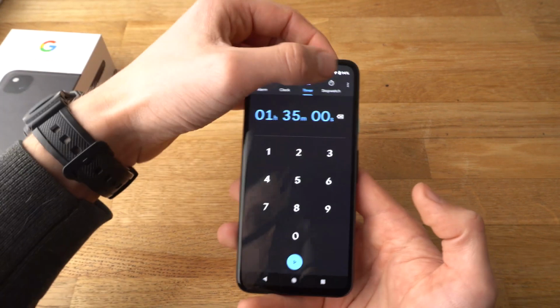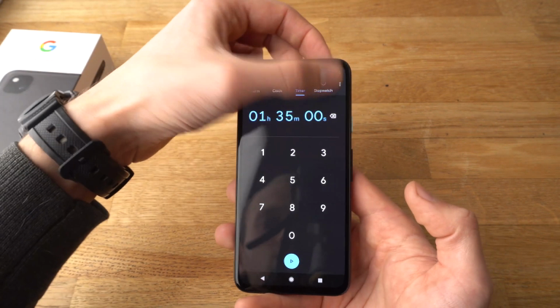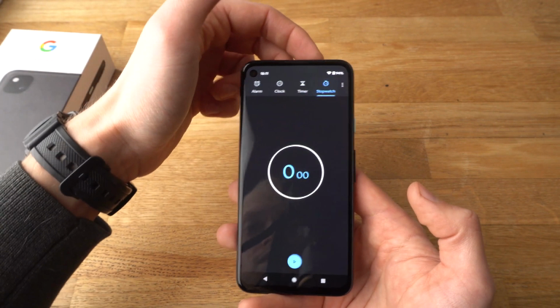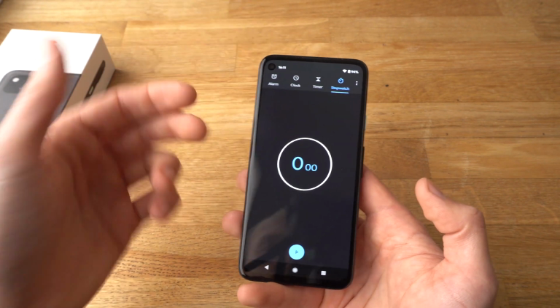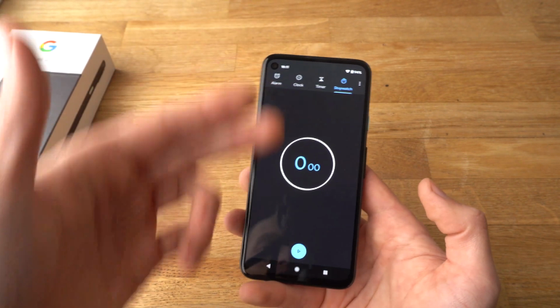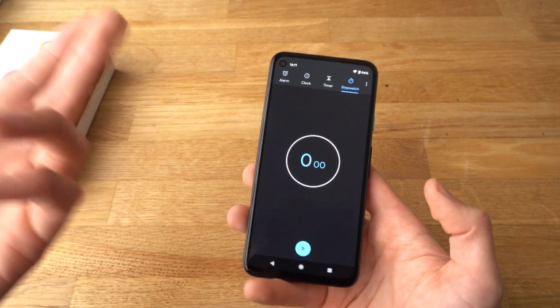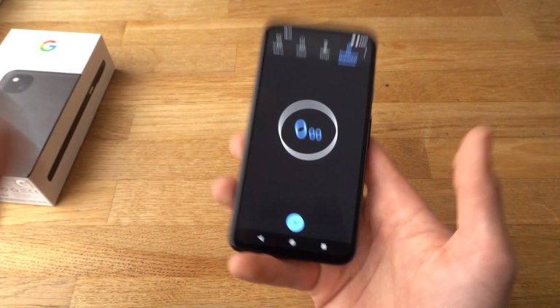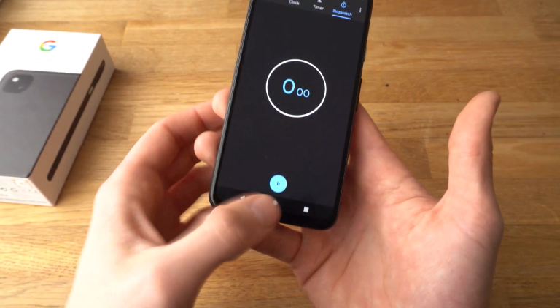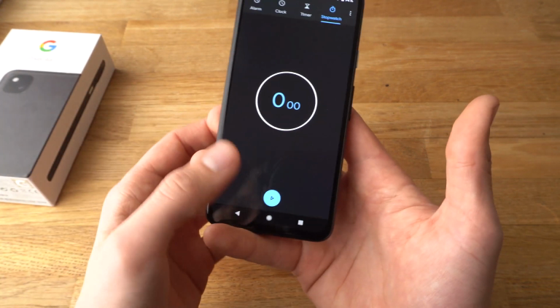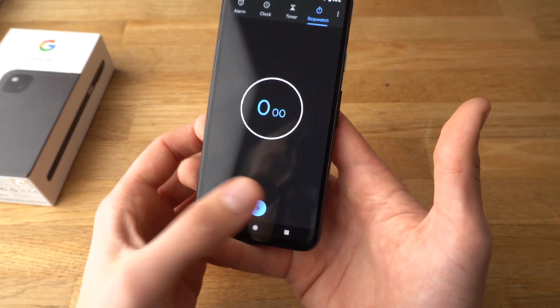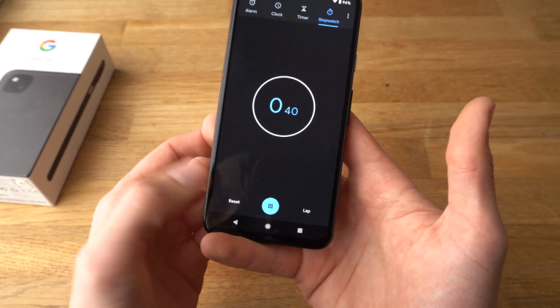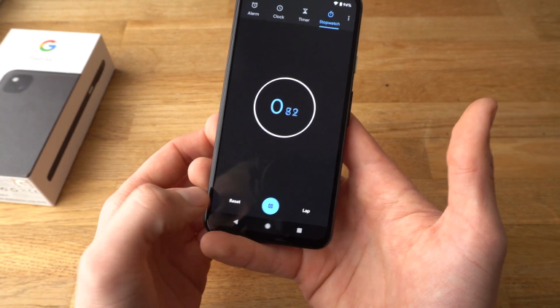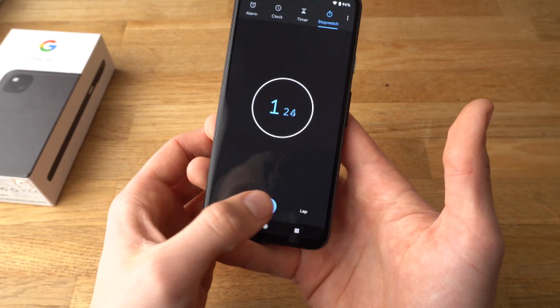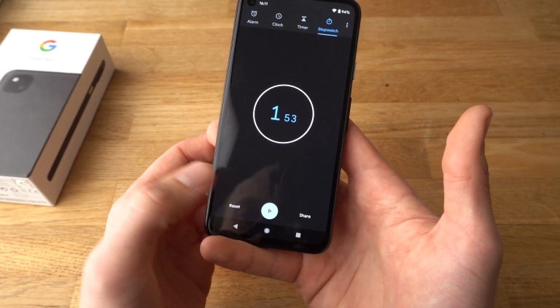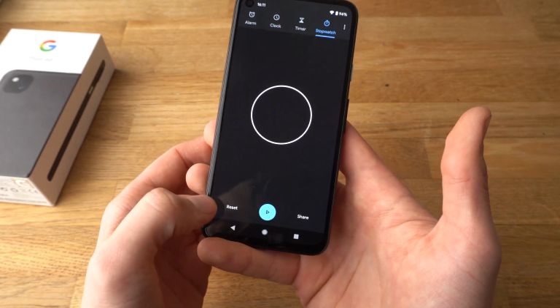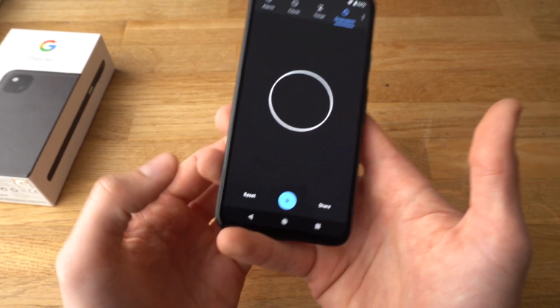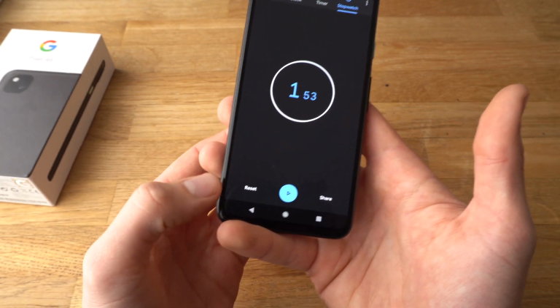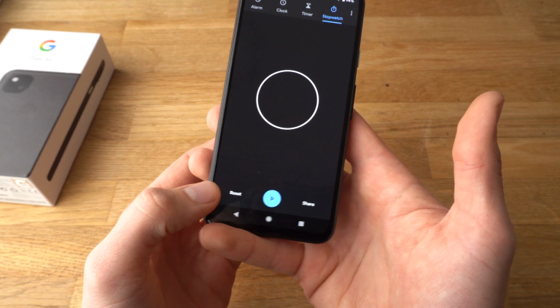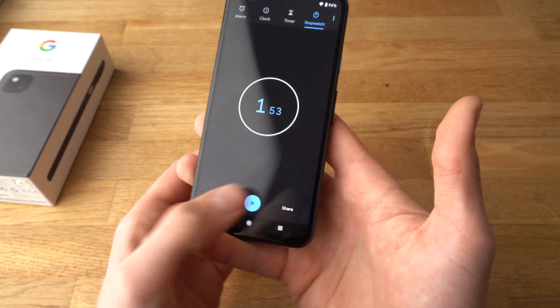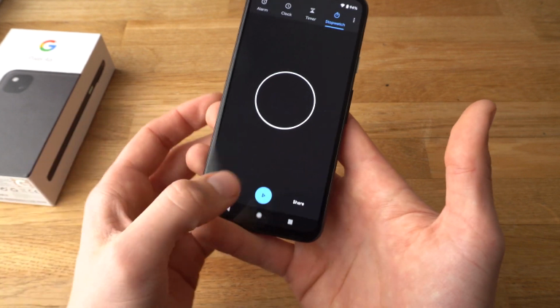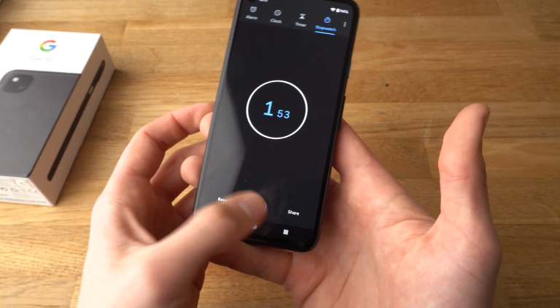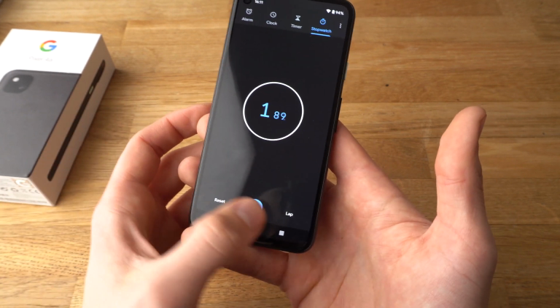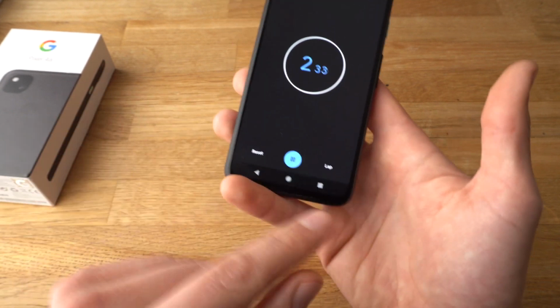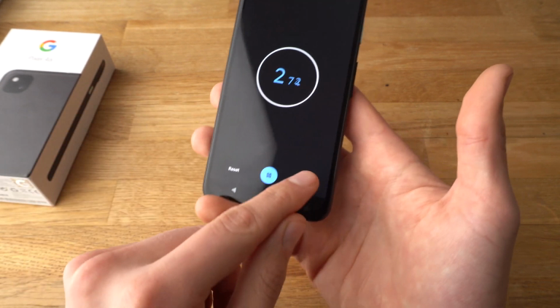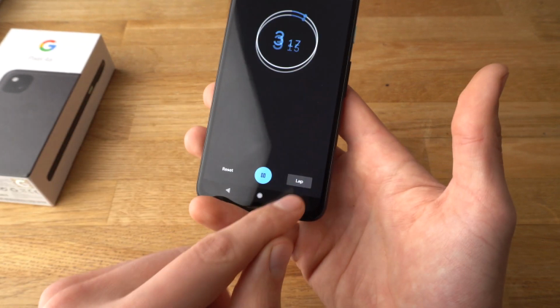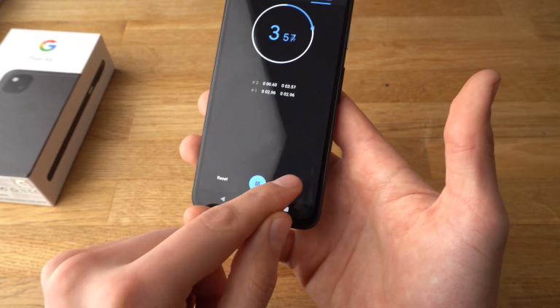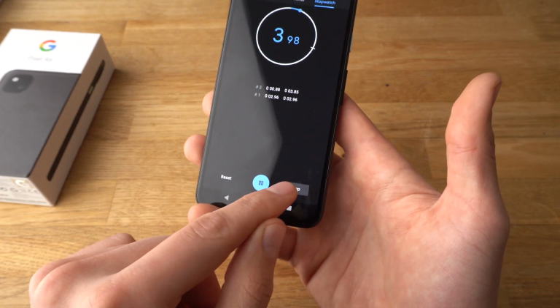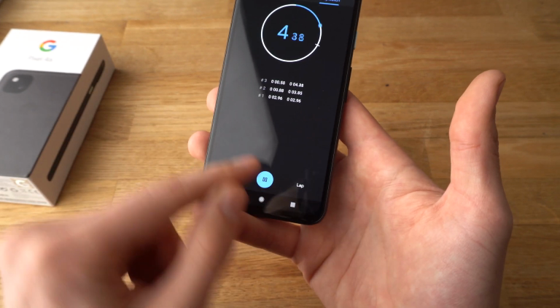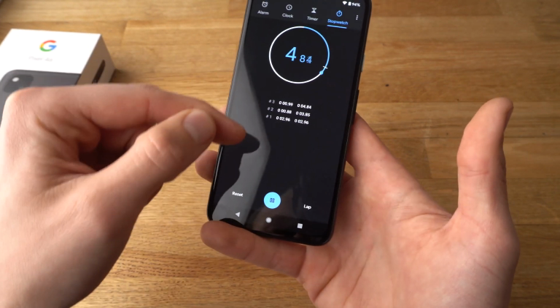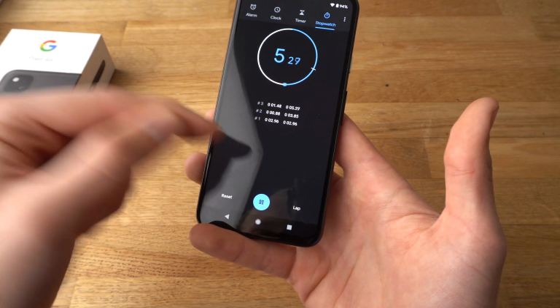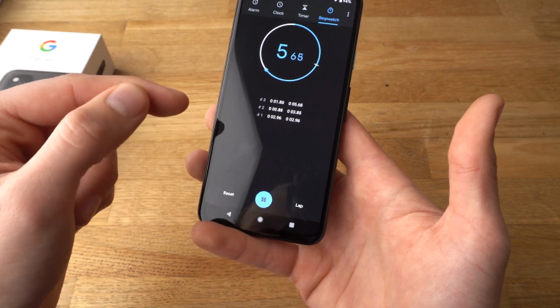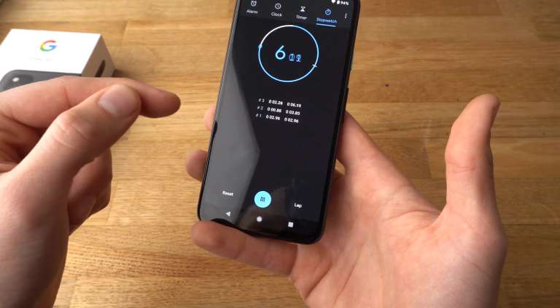To use the stopwatch, it's basically super easy. Just click start, and you can reset using the reset button or press lap to record your scores and stuff like that.